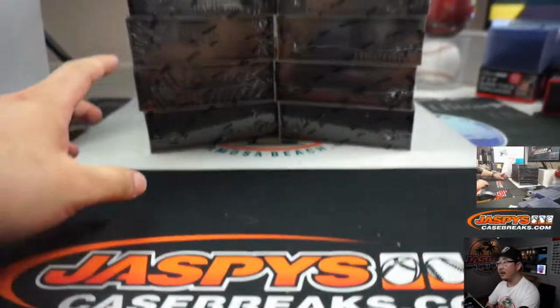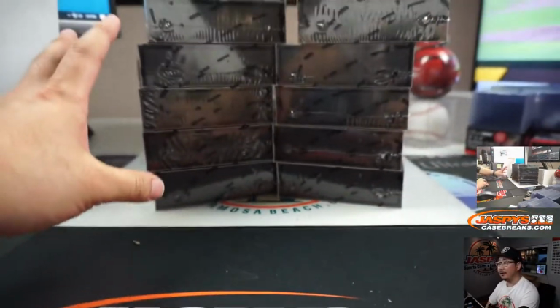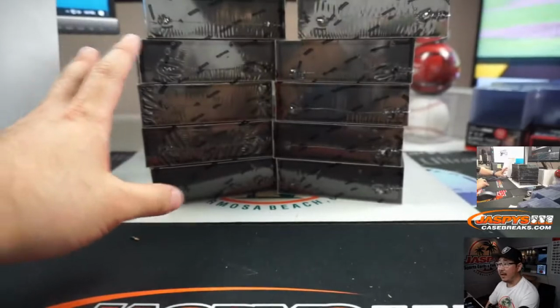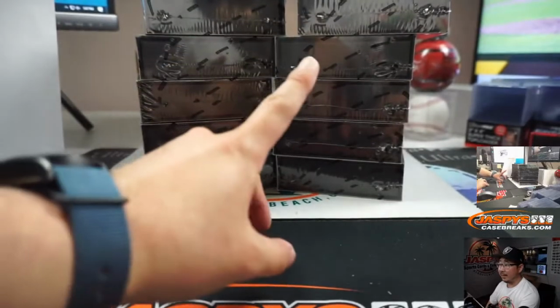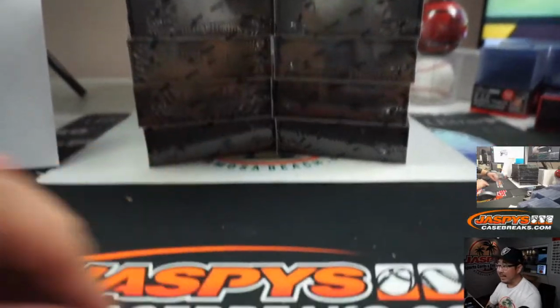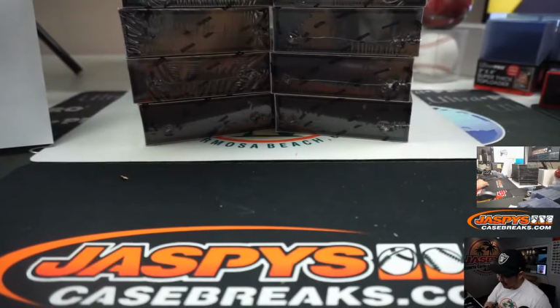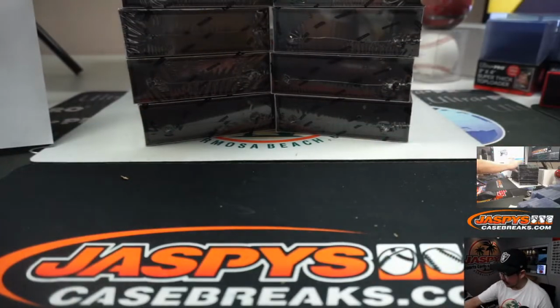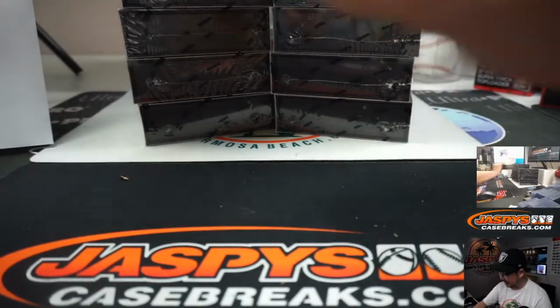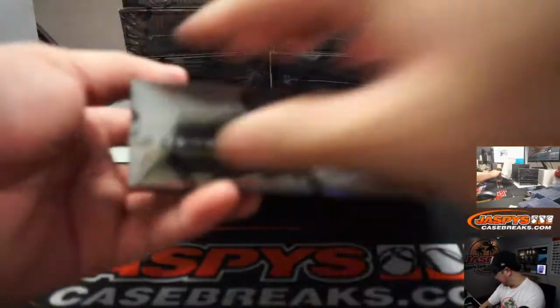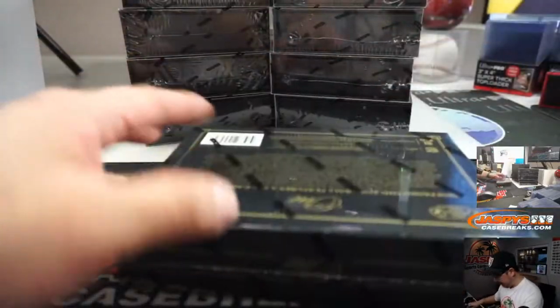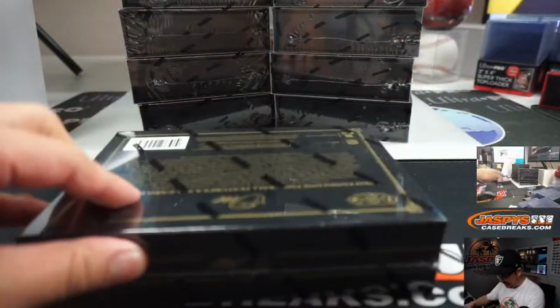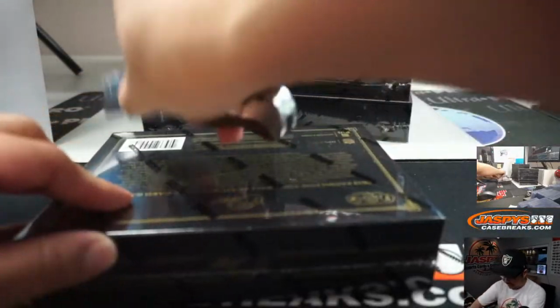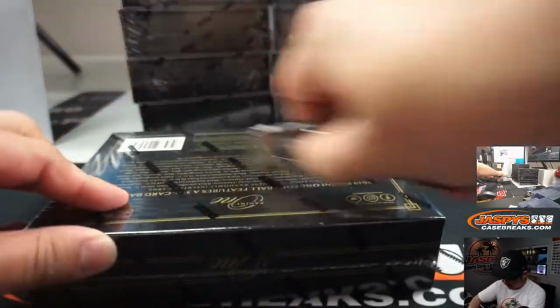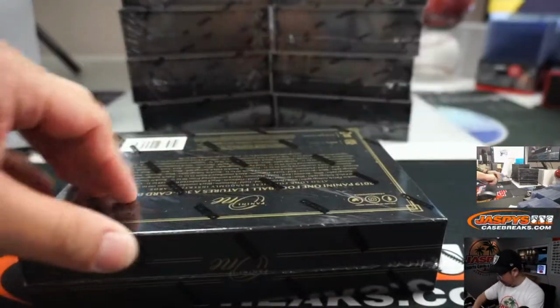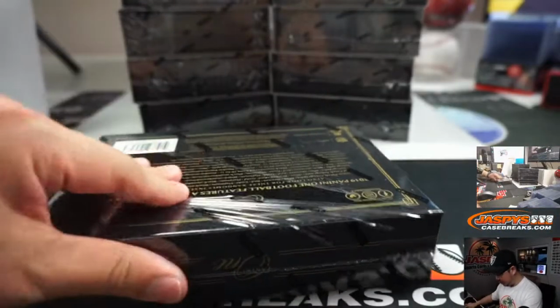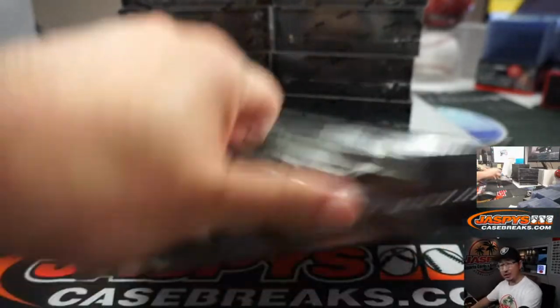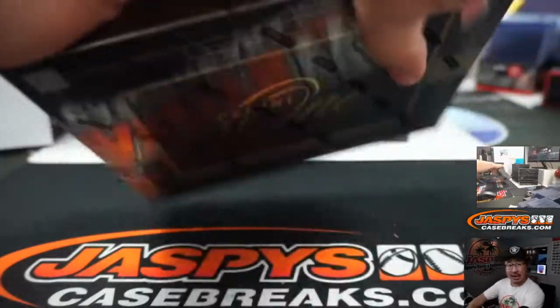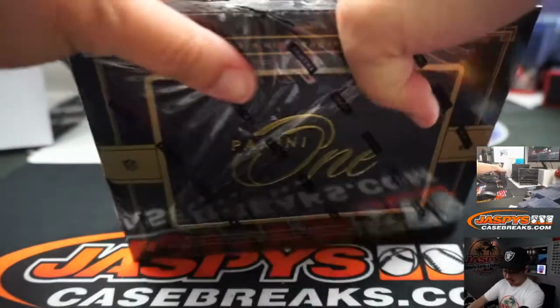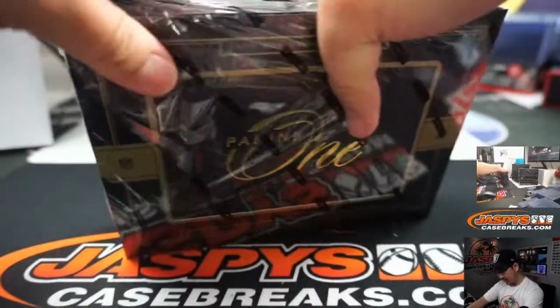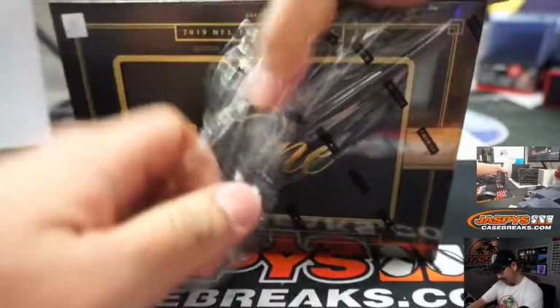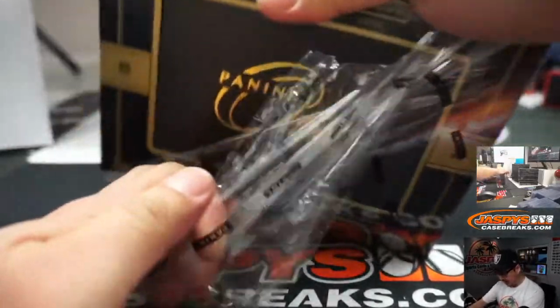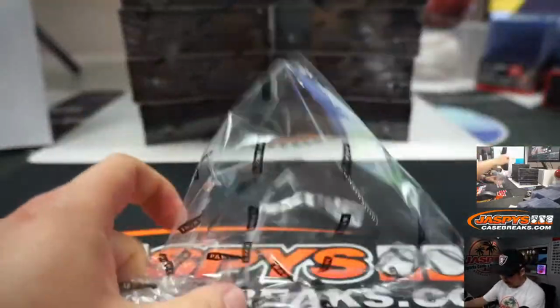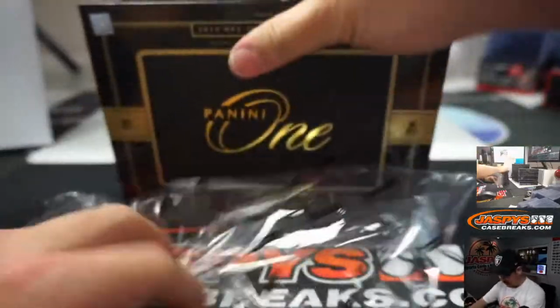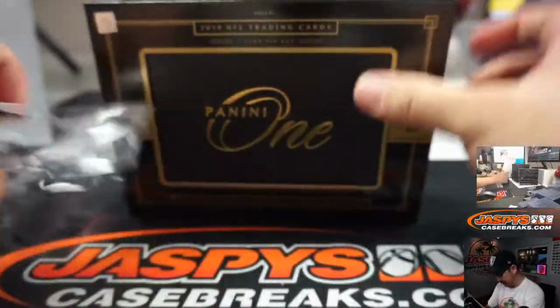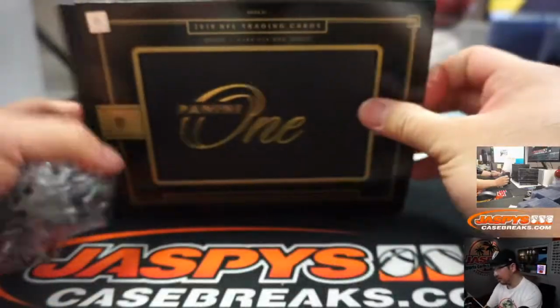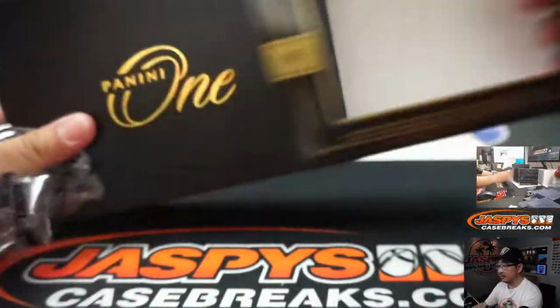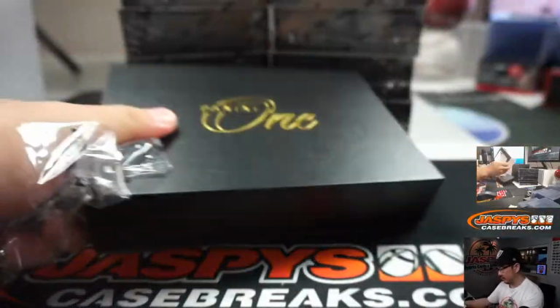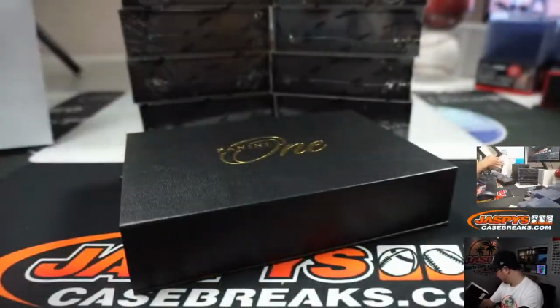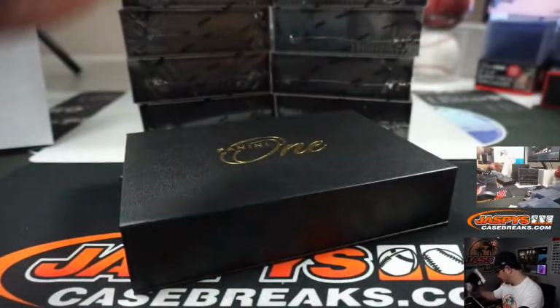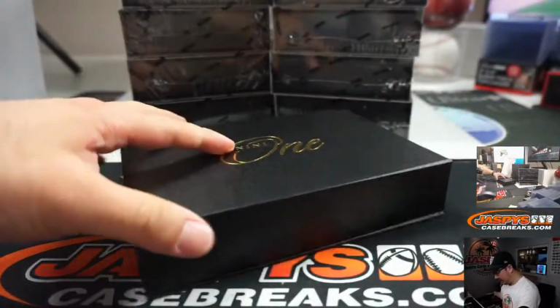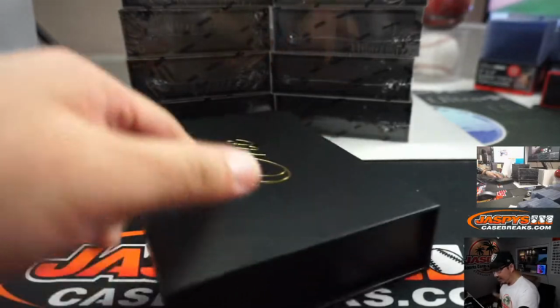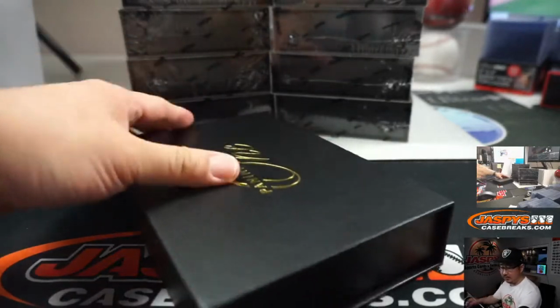All right, so 5 on the left side, 5 on the right side to make 10. Fresh master case — good luck with this one.